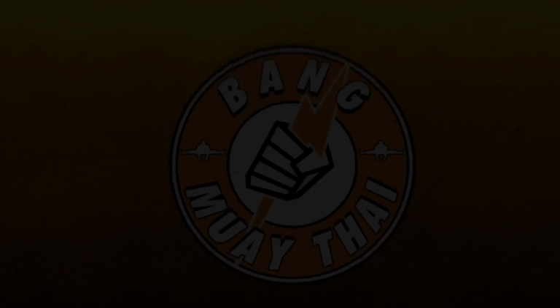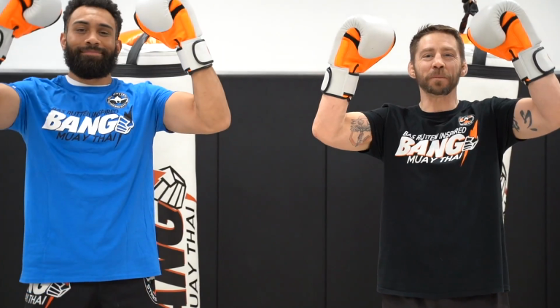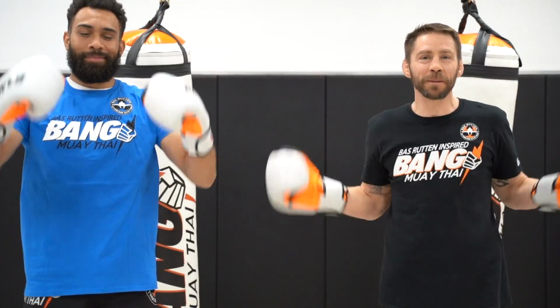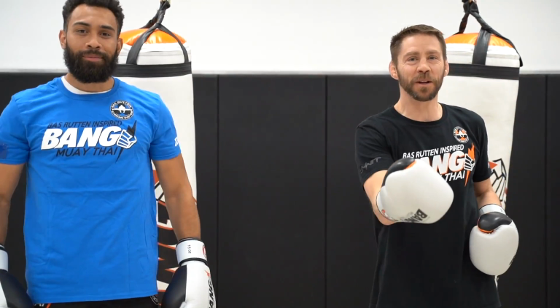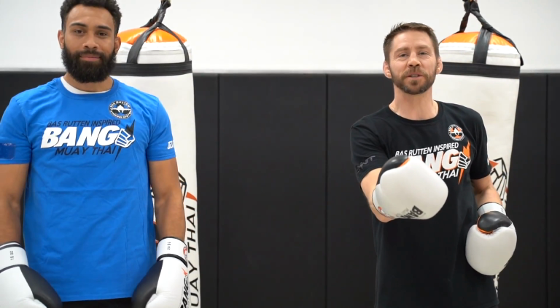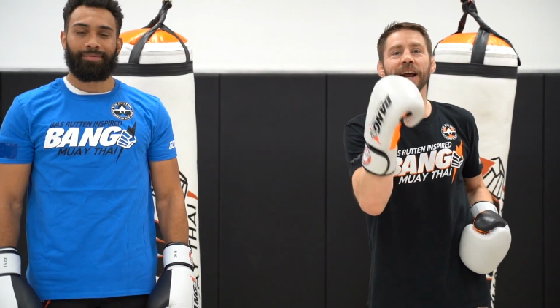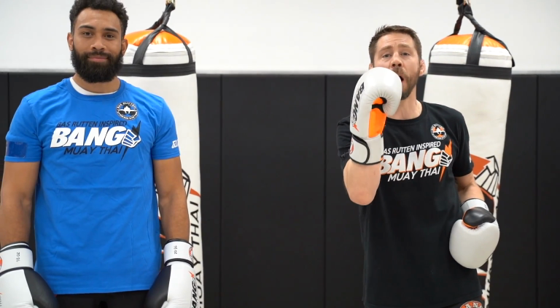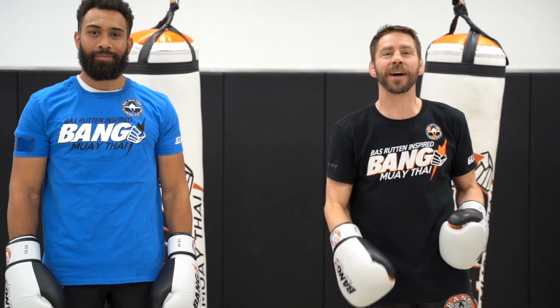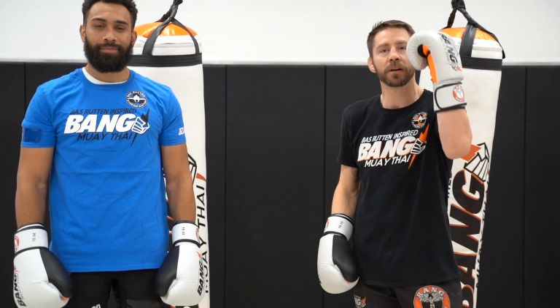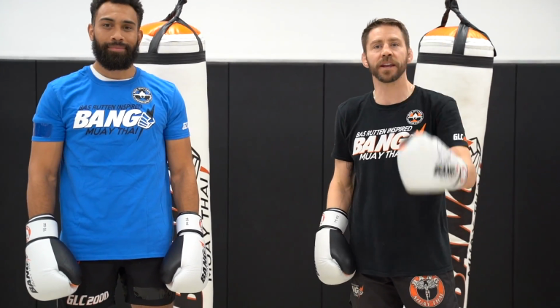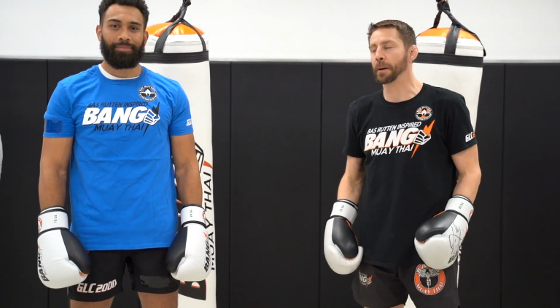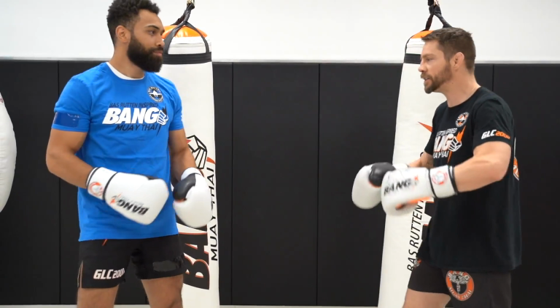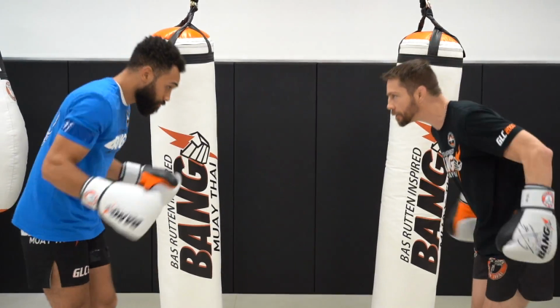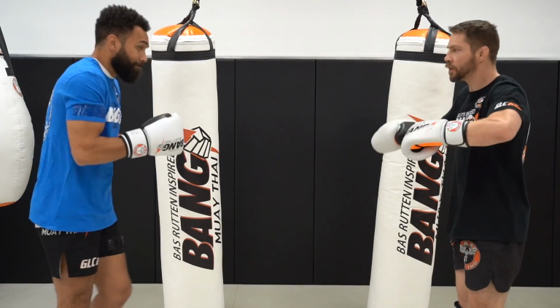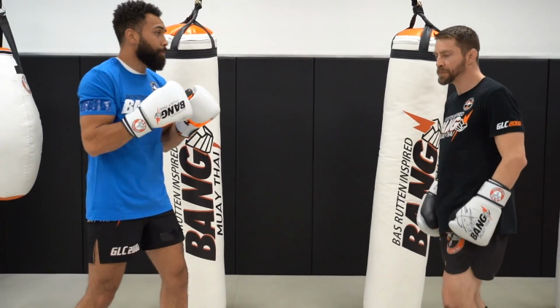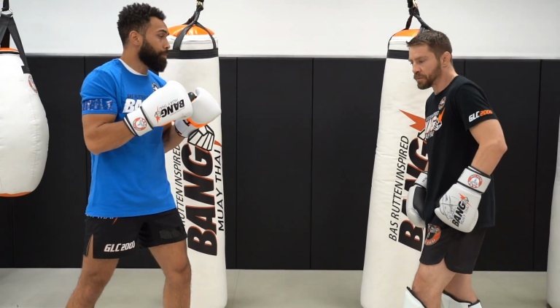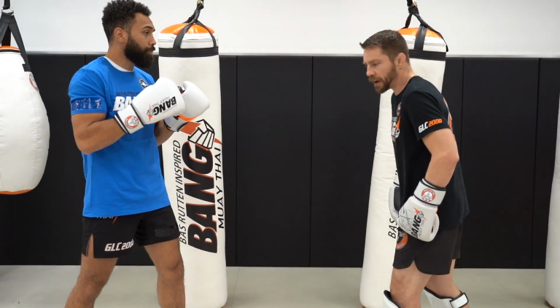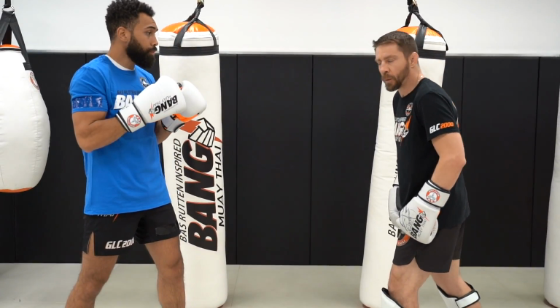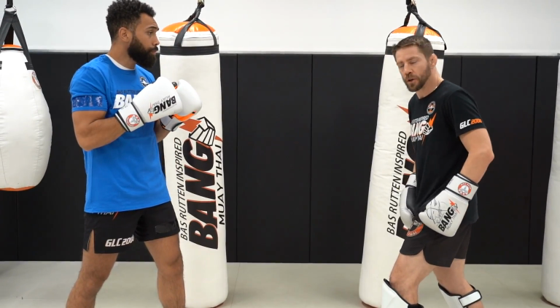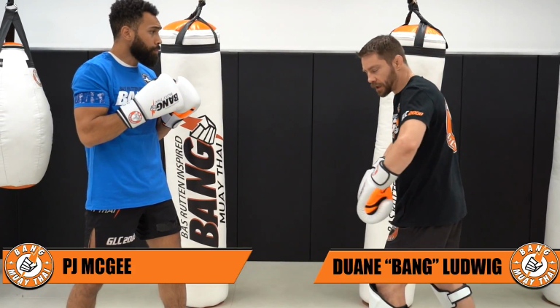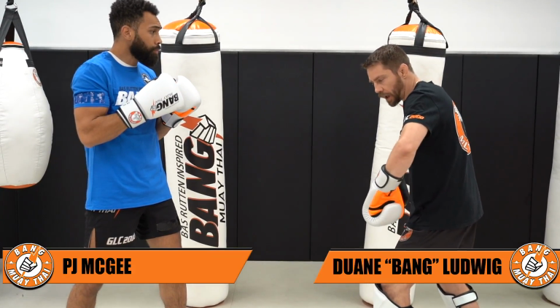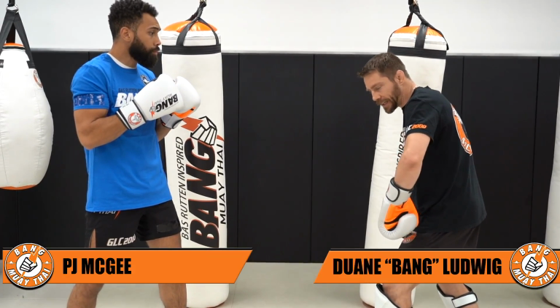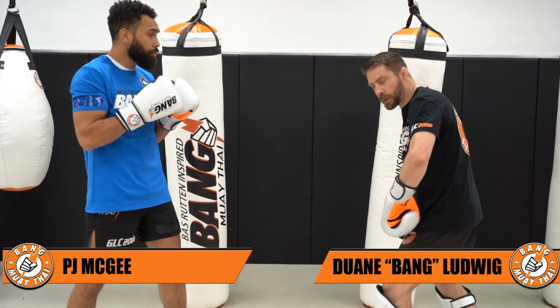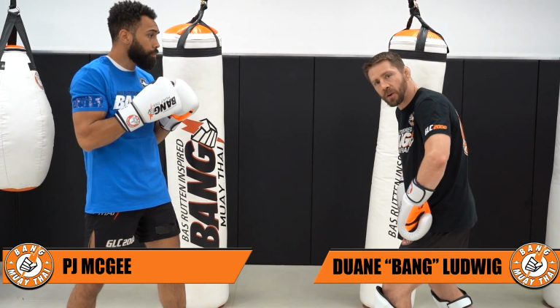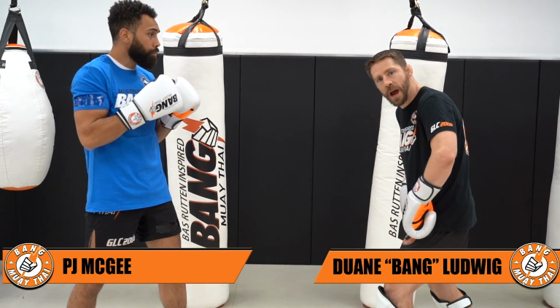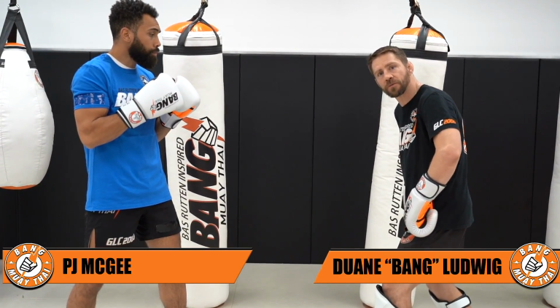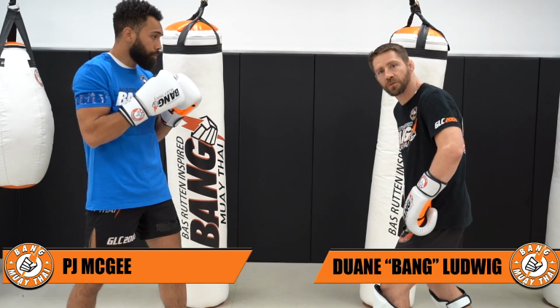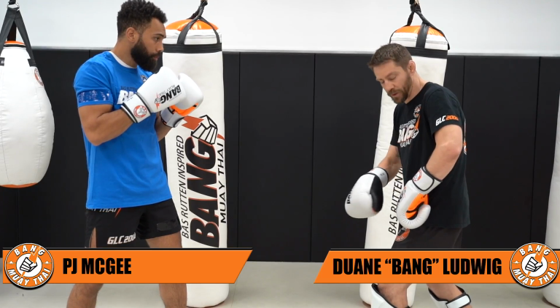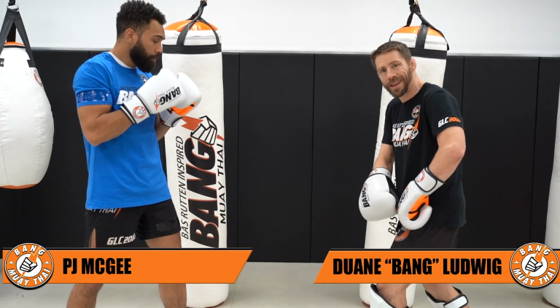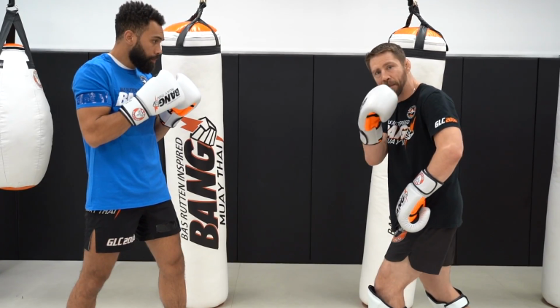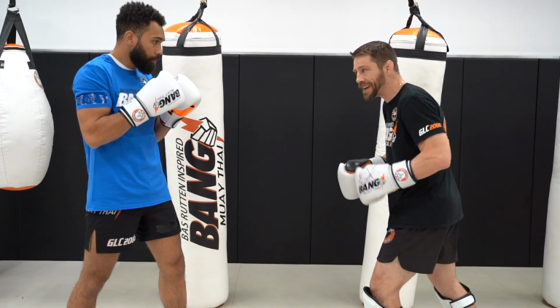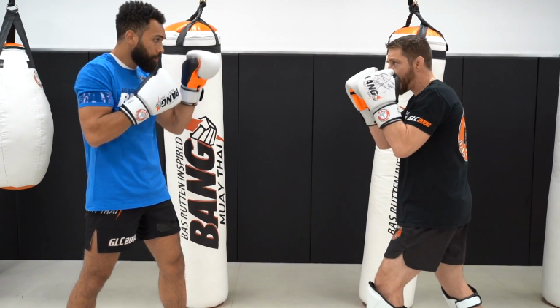Alright guys, it's time to take you through a couple of tips and tricks on how to properly develop a double jab. So, there are a couple of ways to do this. I would like to make sure we get the power to the jab to come from the rear foot and reload that lead hand back to your face each time.